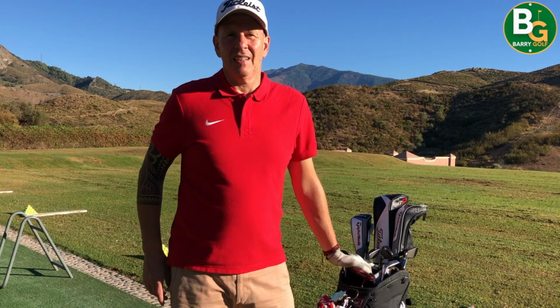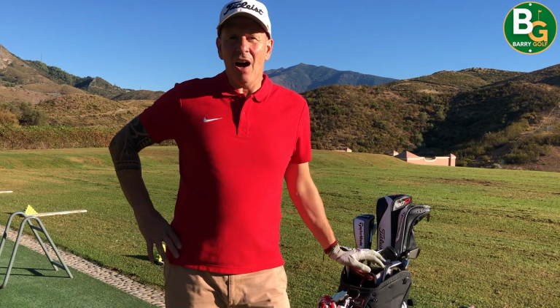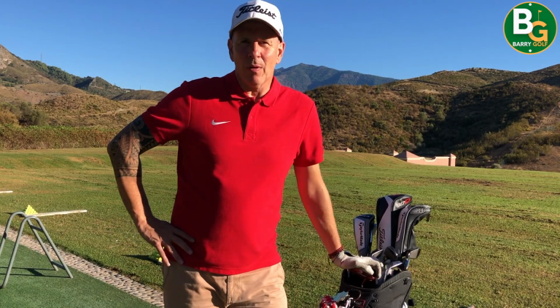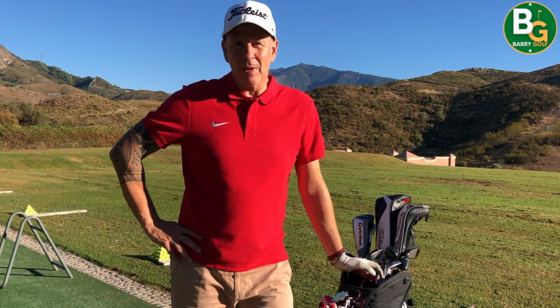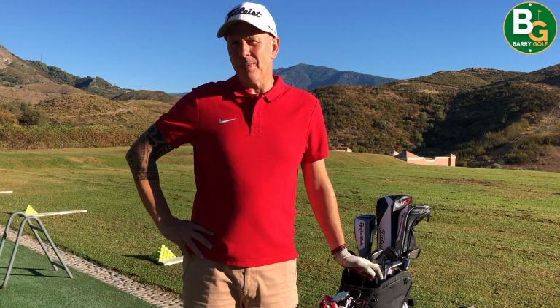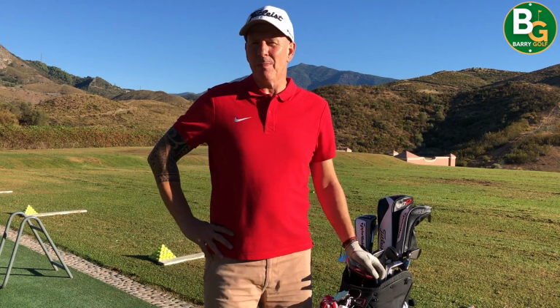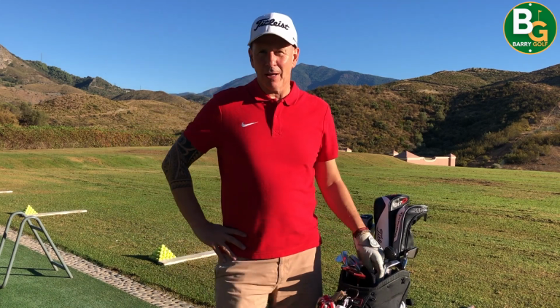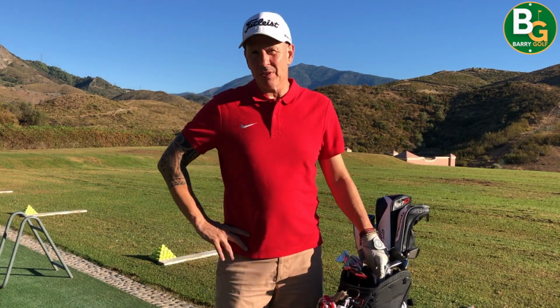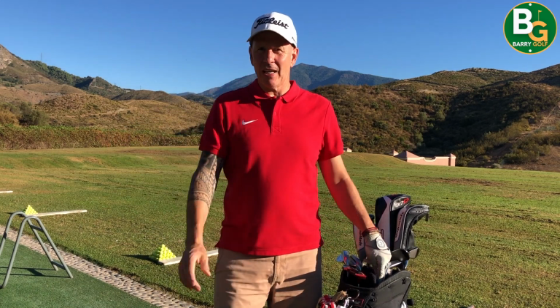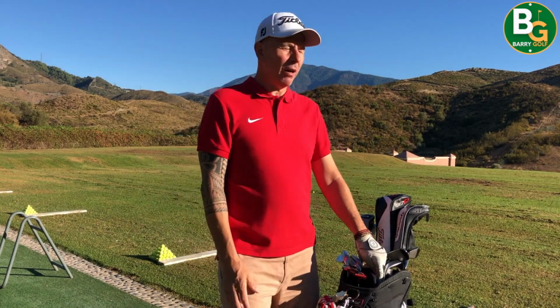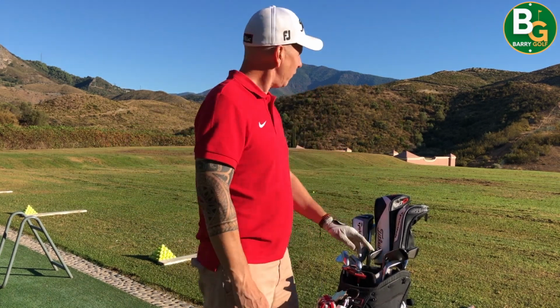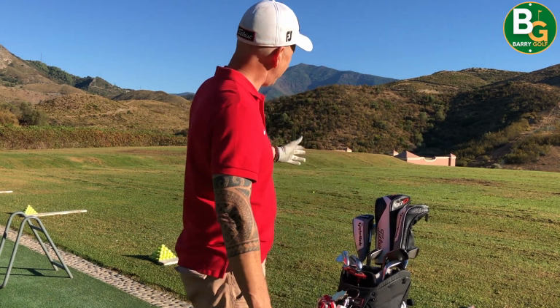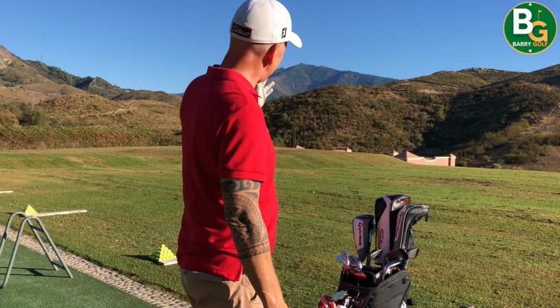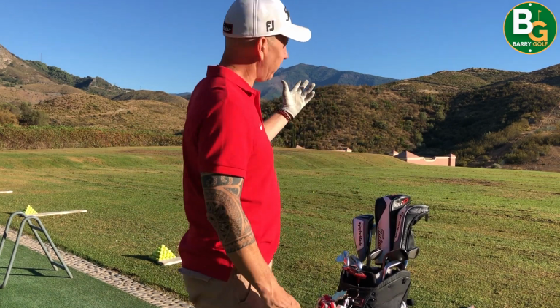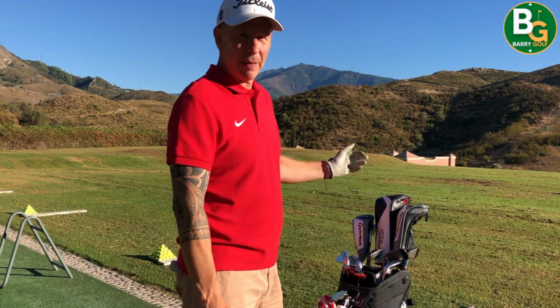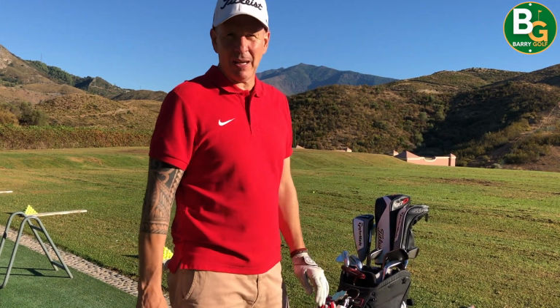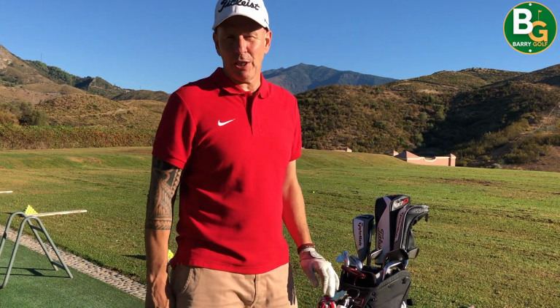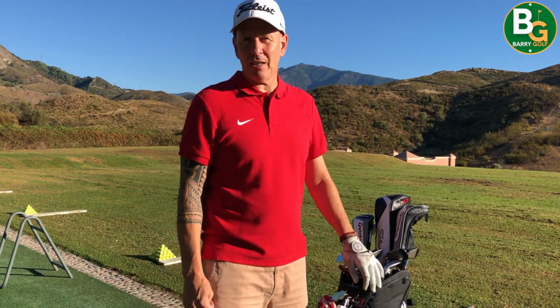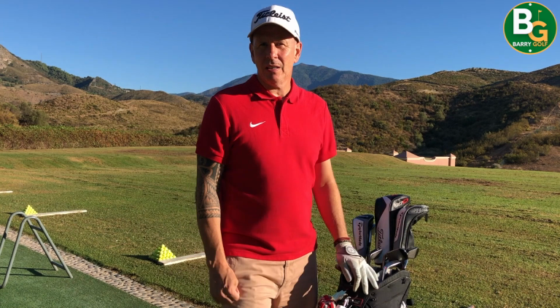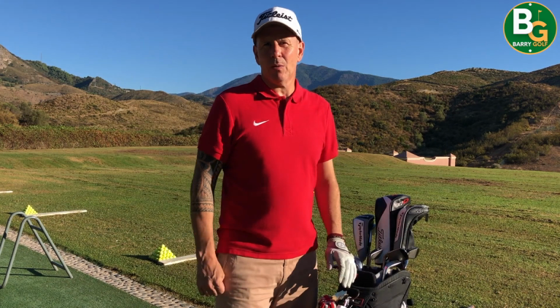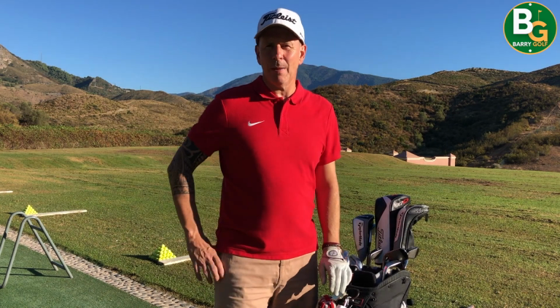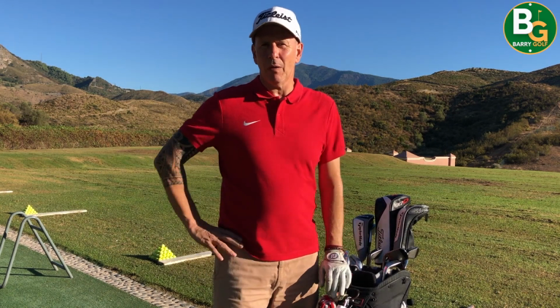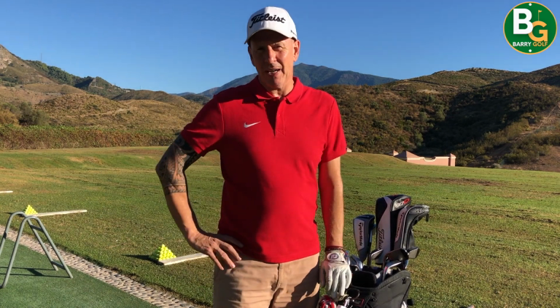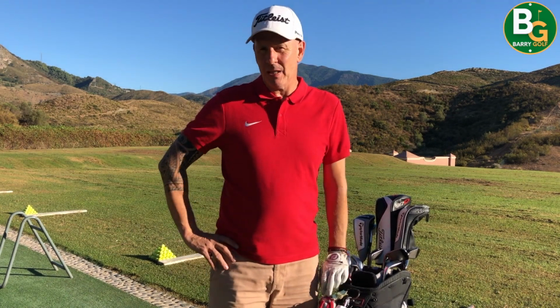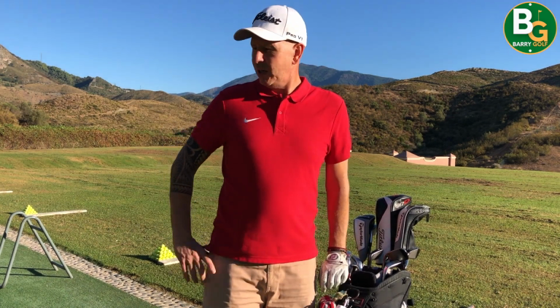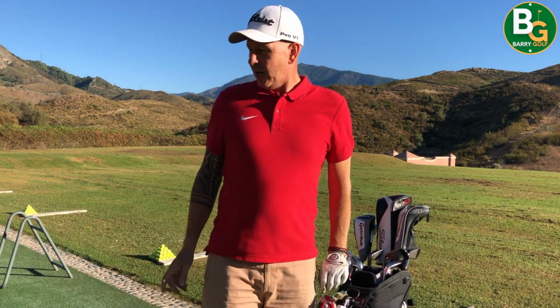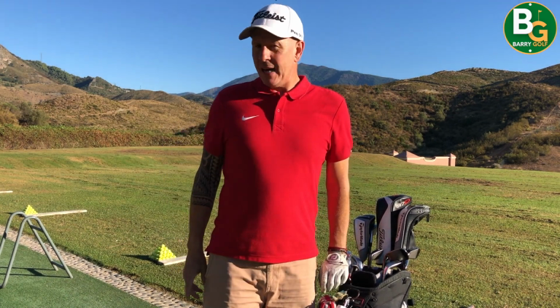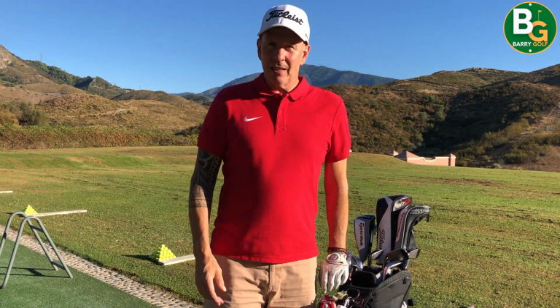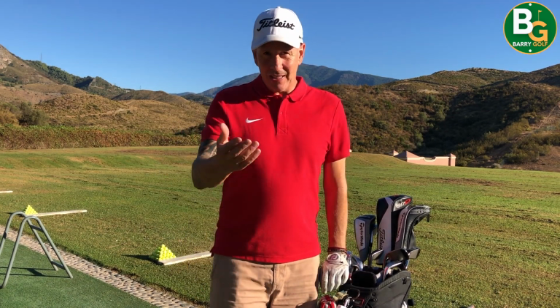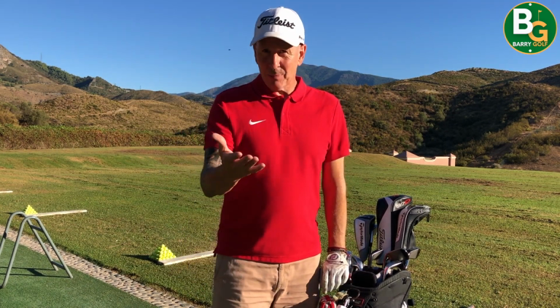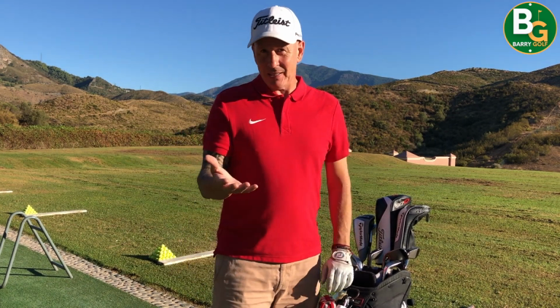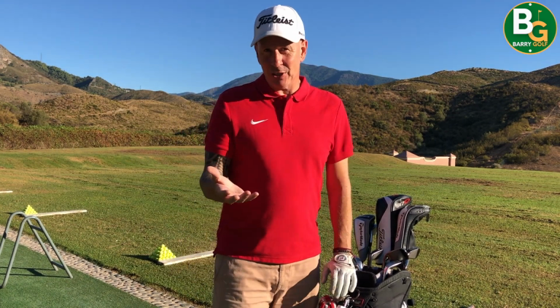Hi and welcome to another episode of Barry Golf. Today we are on the beautiful Villa Bad Padiurna, Michael Campbell Golf Academy, and today is a practice session.